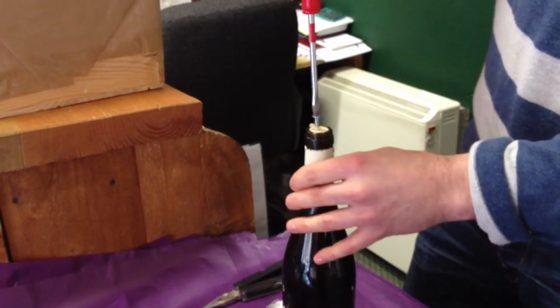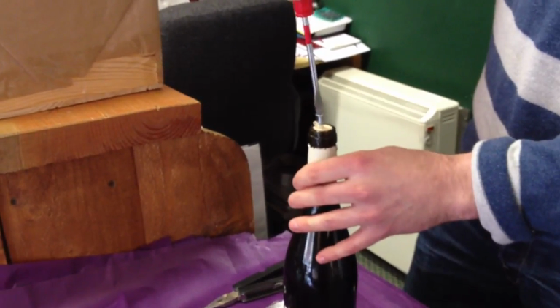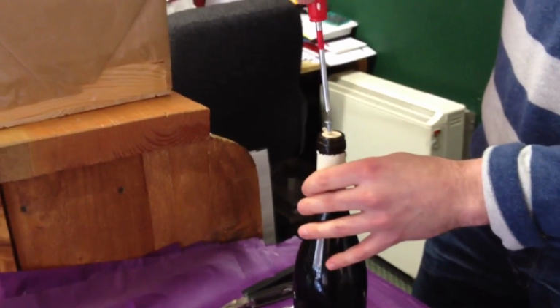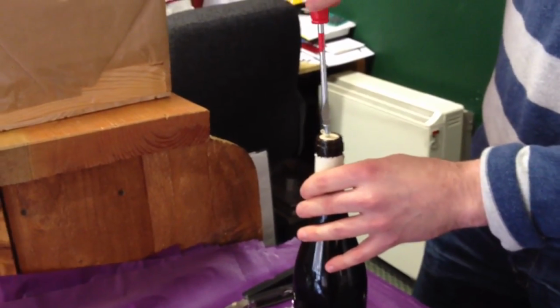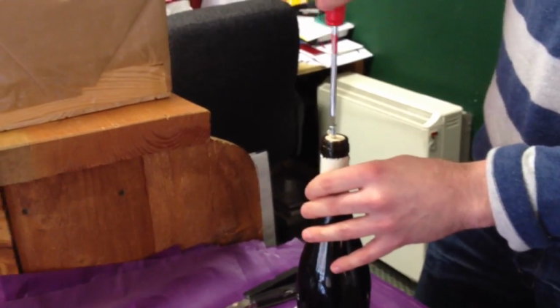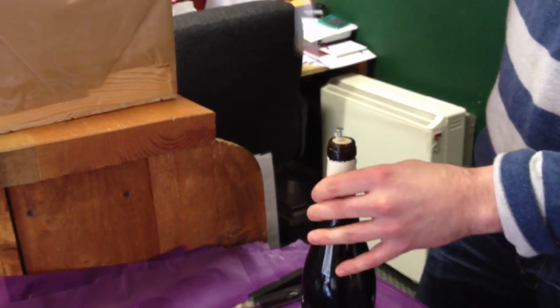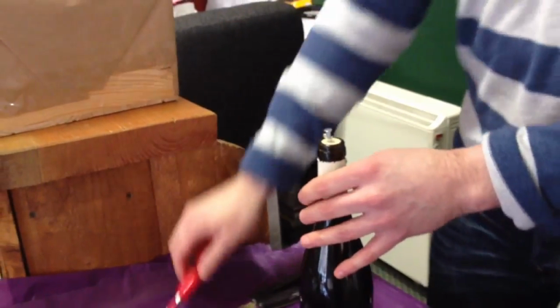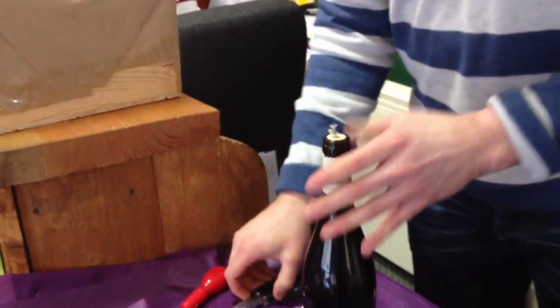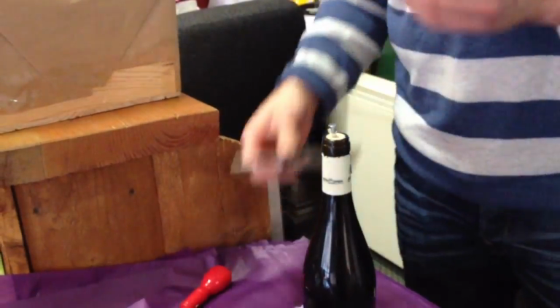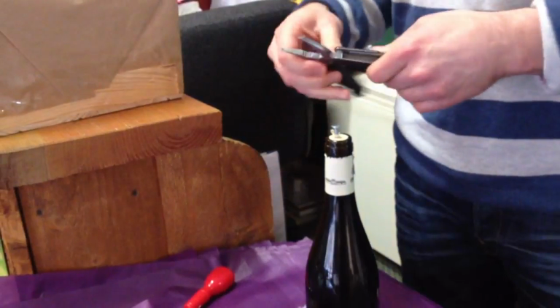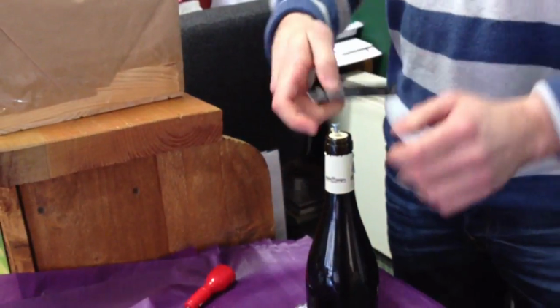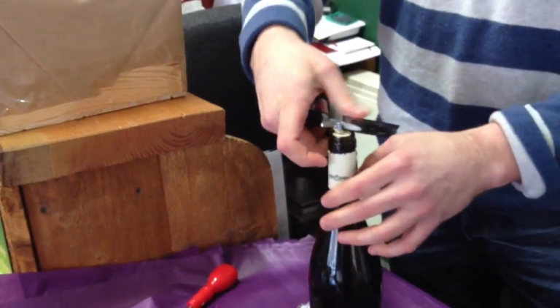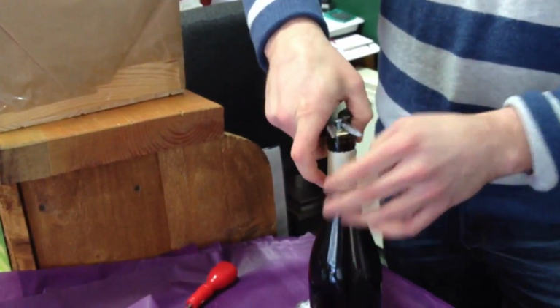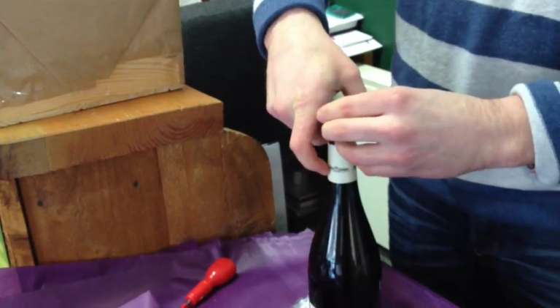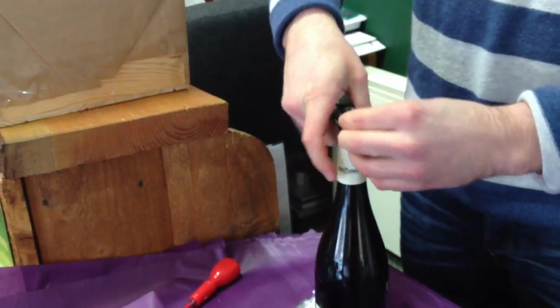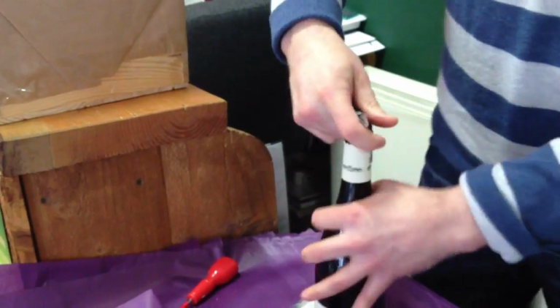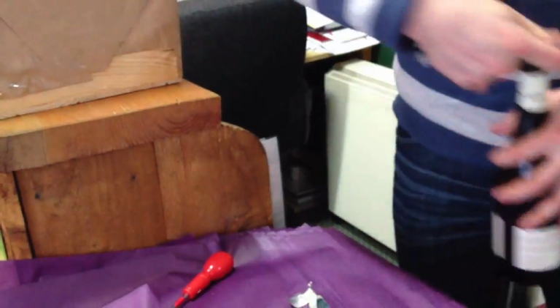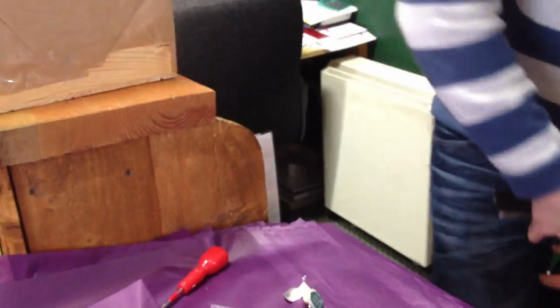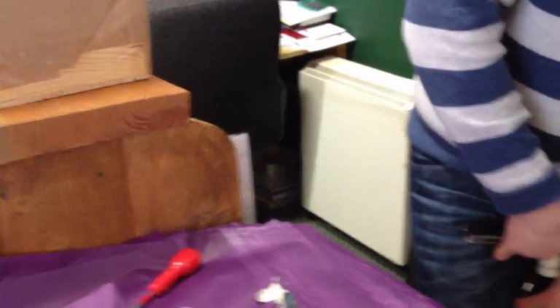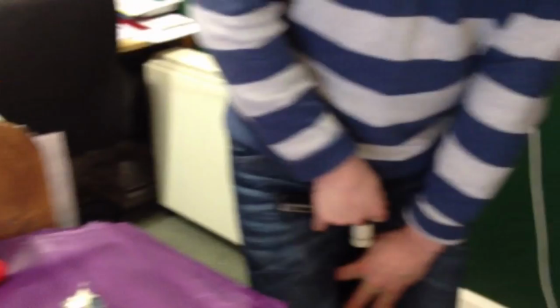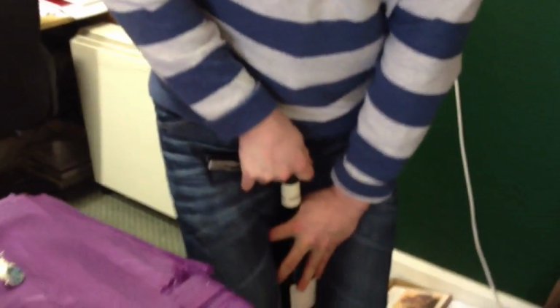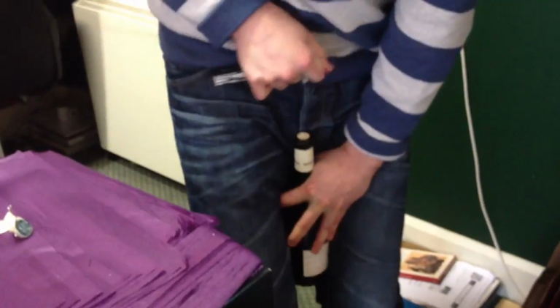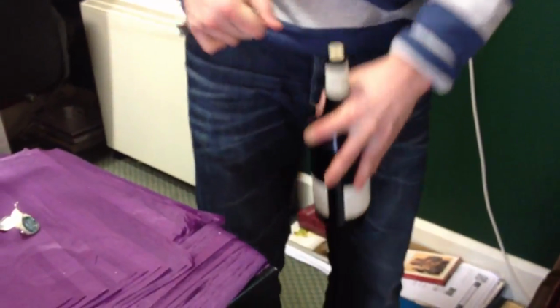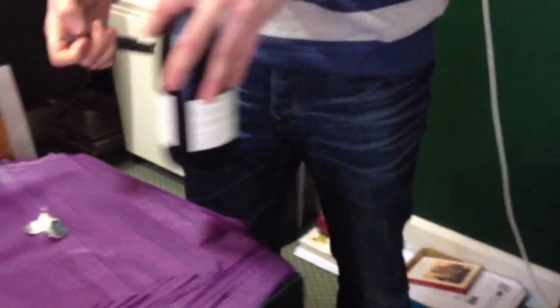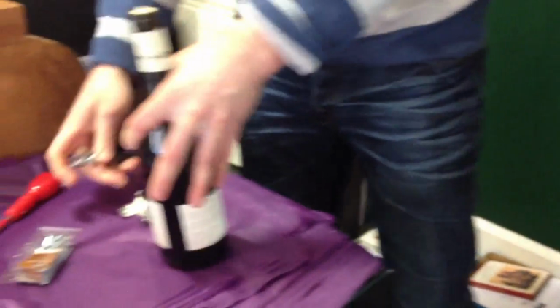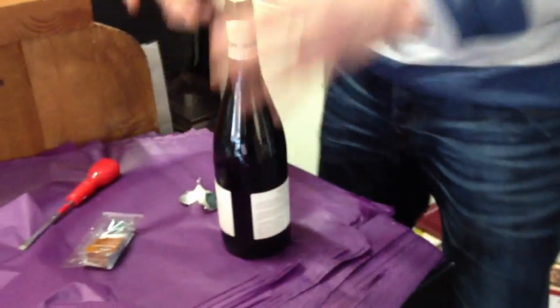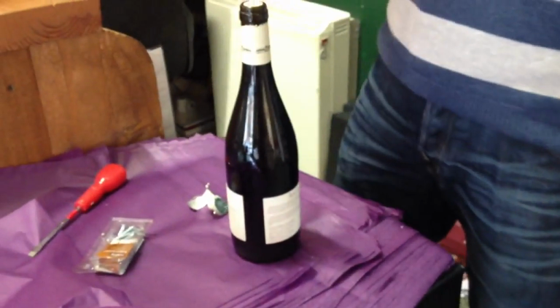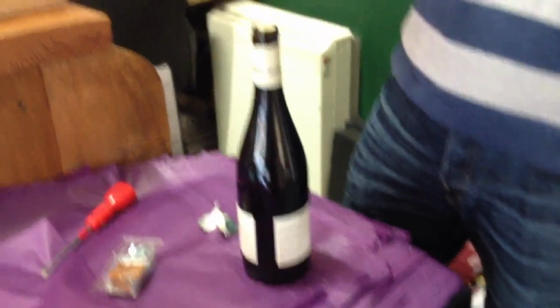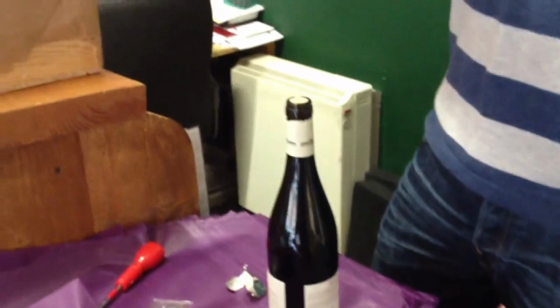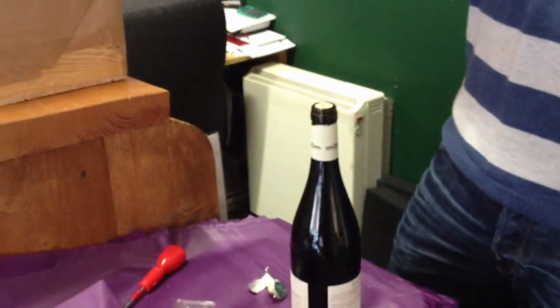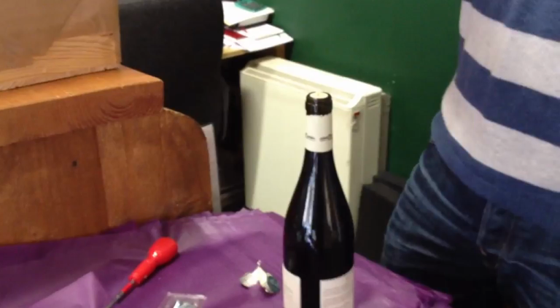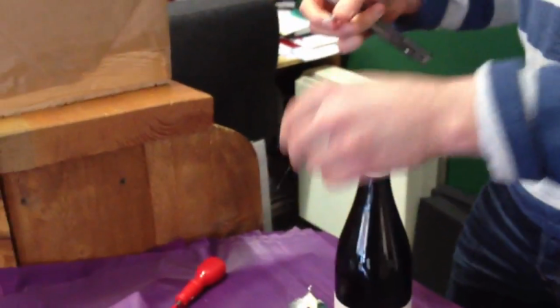Oh, it's not a wooden one — yeah, it's a plastic one. See, this is the argument for plastic corkscrews. There you go. No good at all. It doesn't go, huh? We need a better screw — a rougher one.